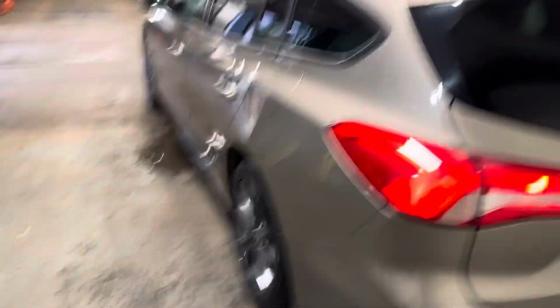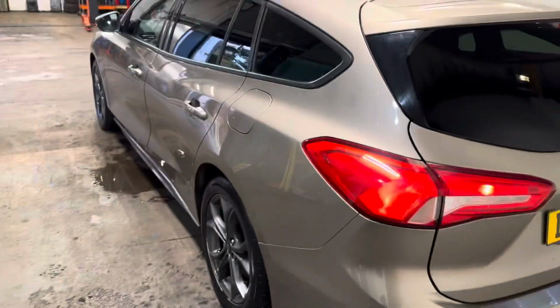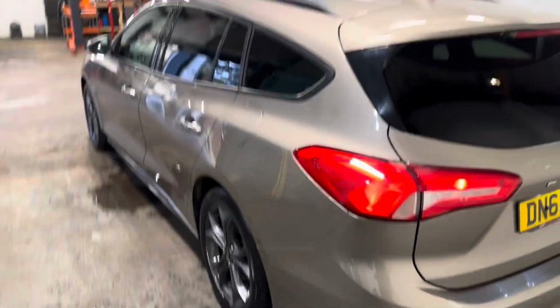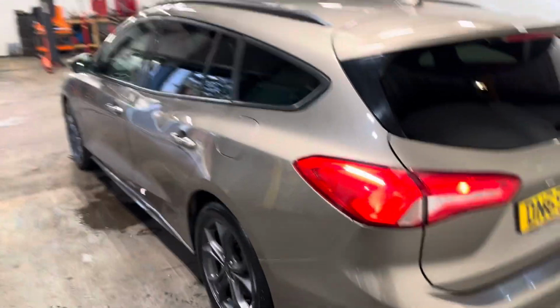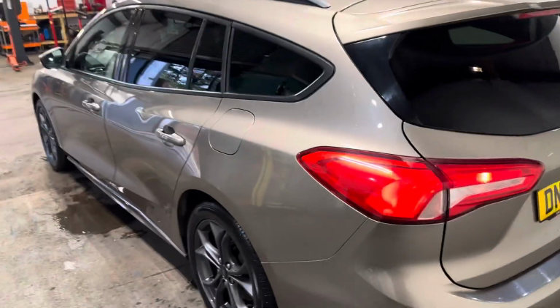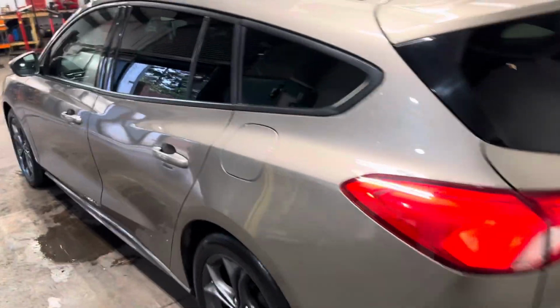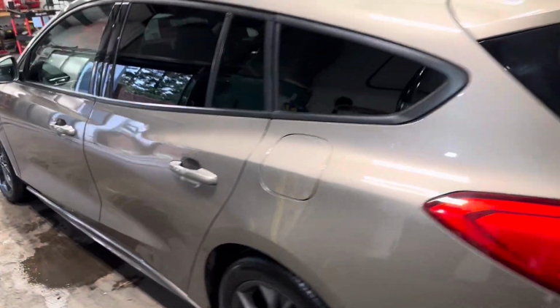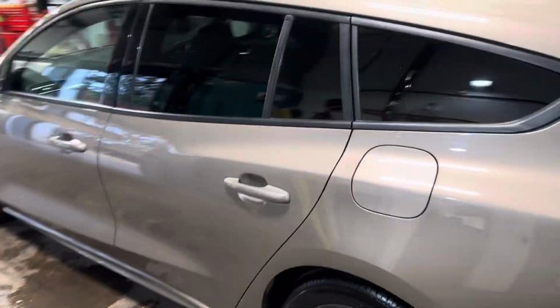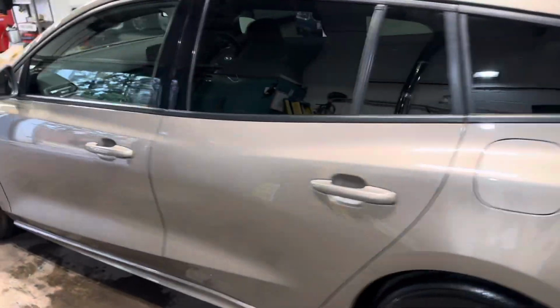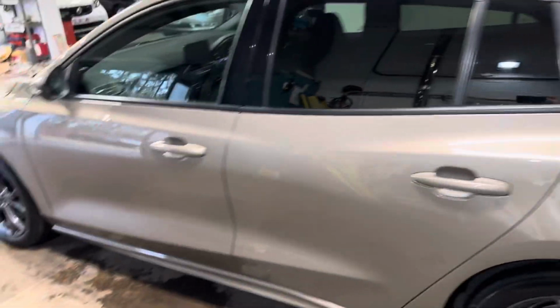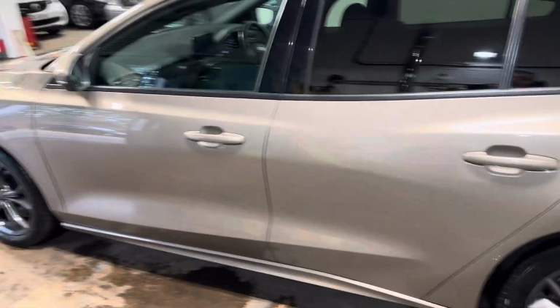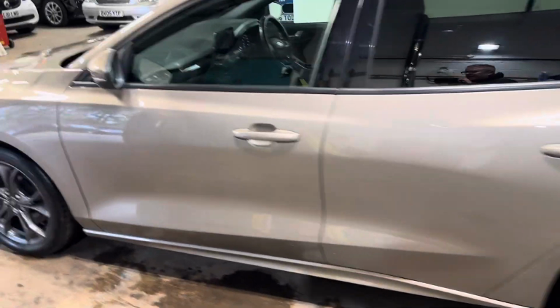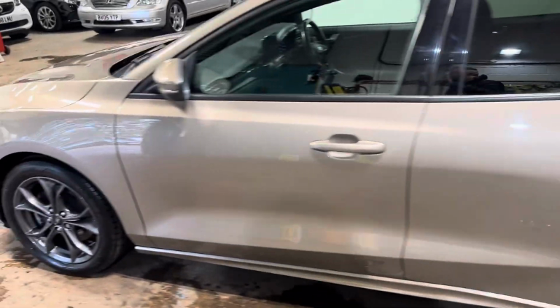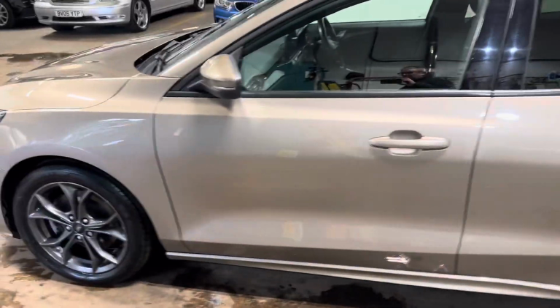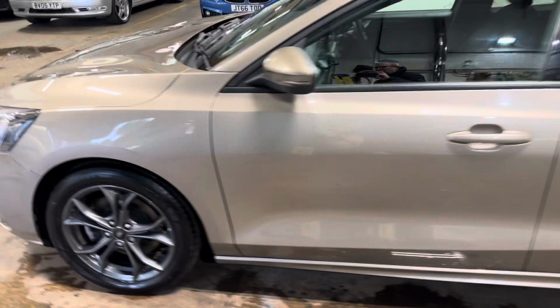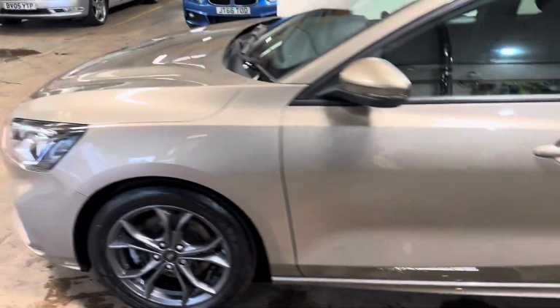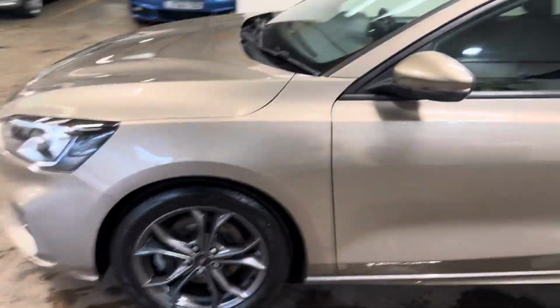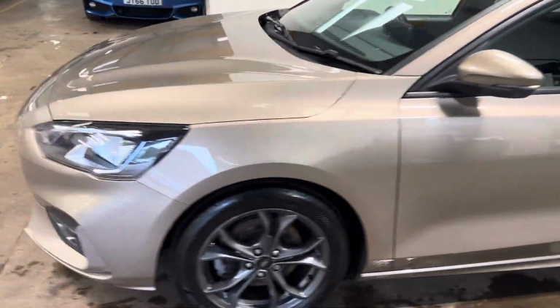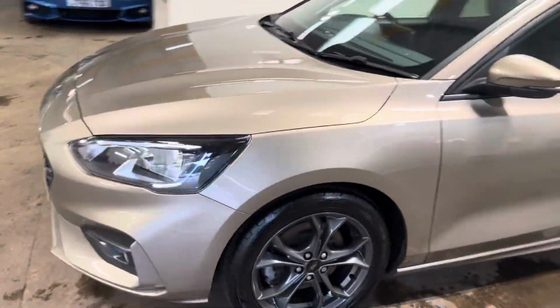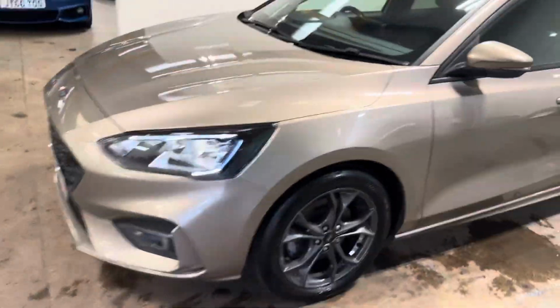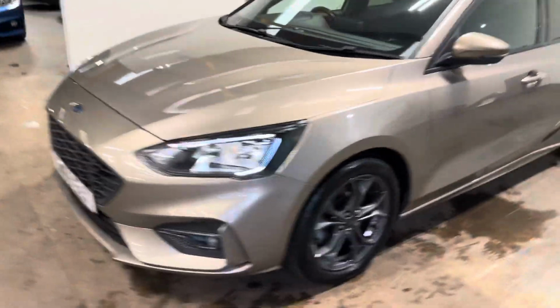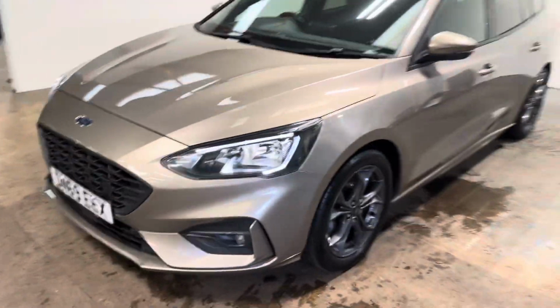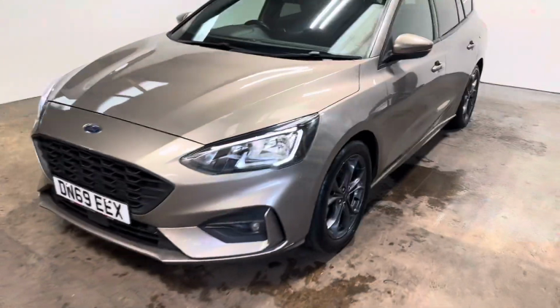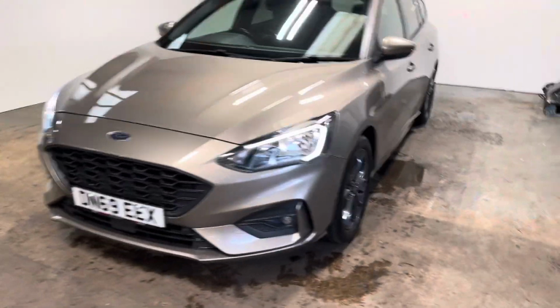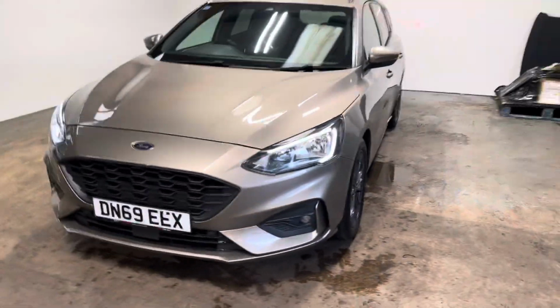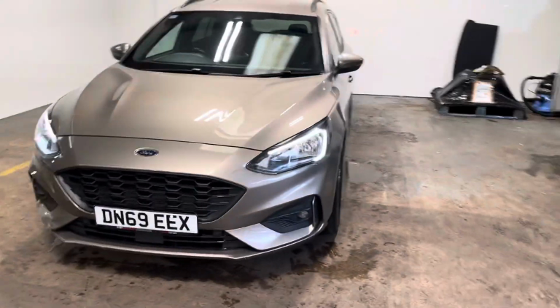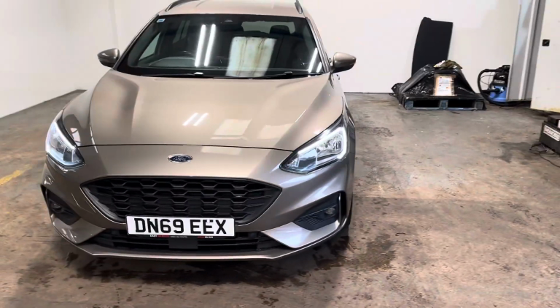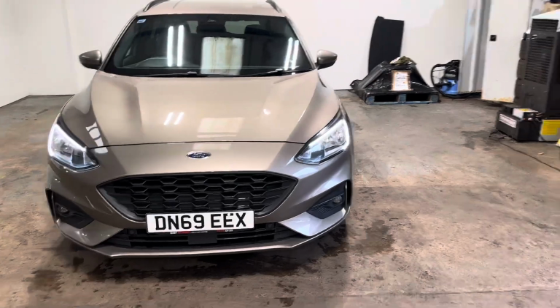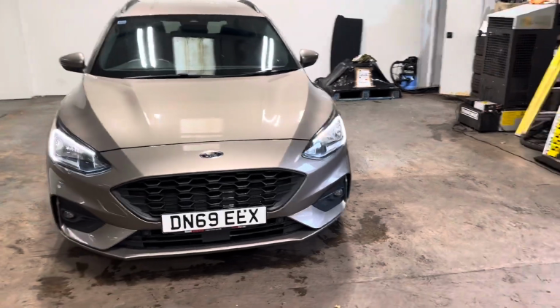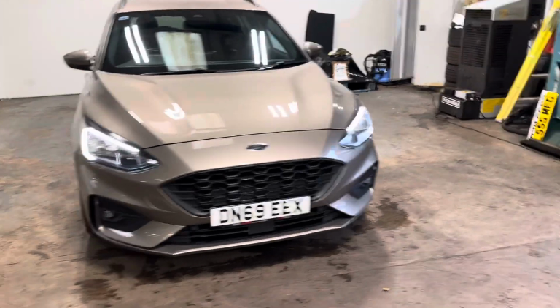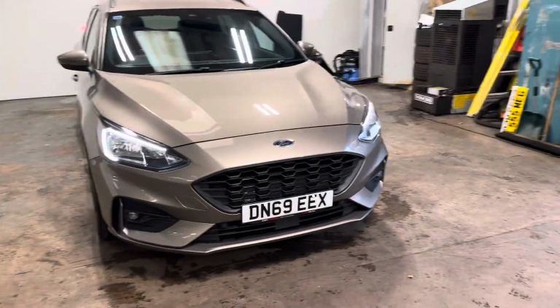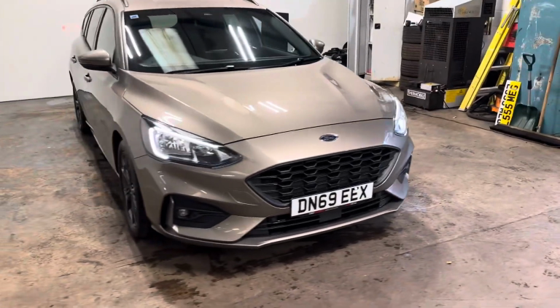Let me walk you up the passenger side of this car. I think the colour of this is absolutely stunning. I hope the video does it justice. Let me walk you round the back.